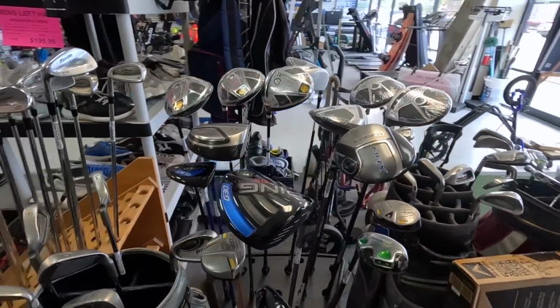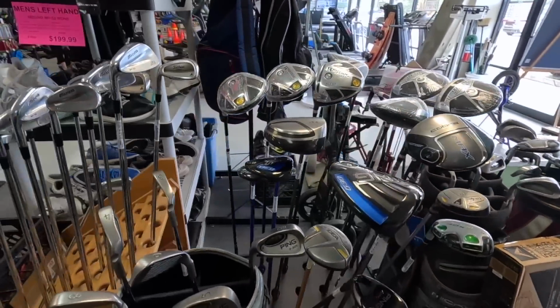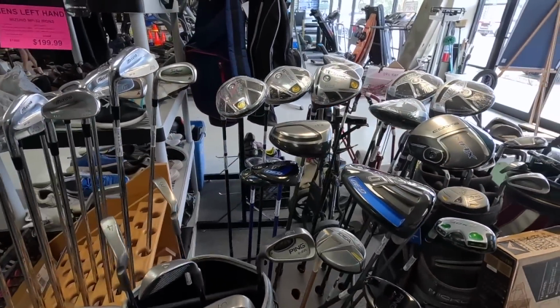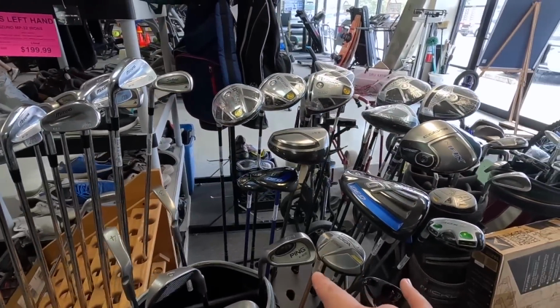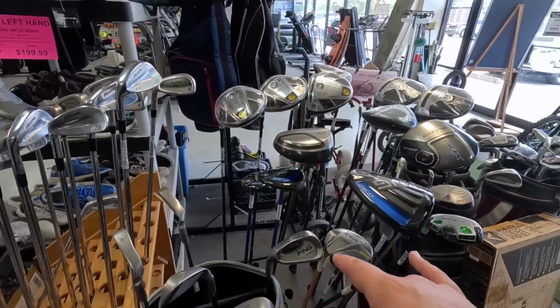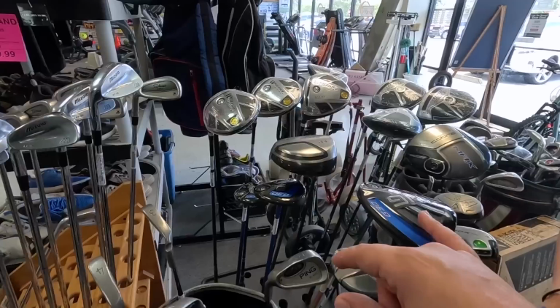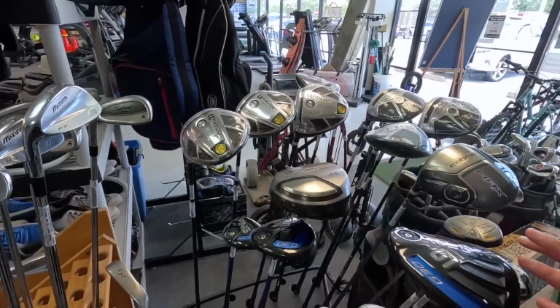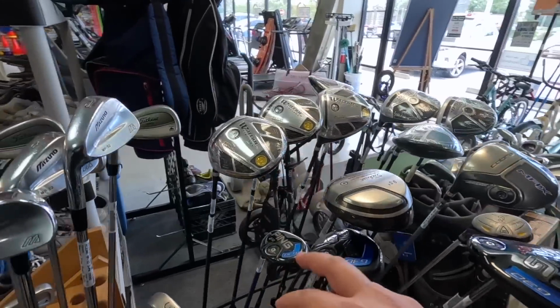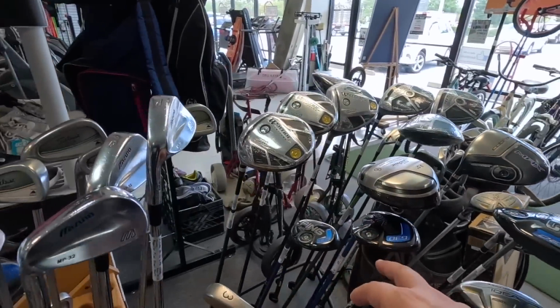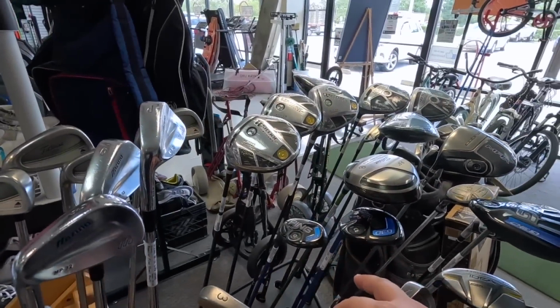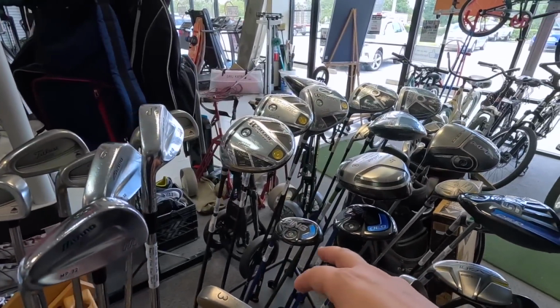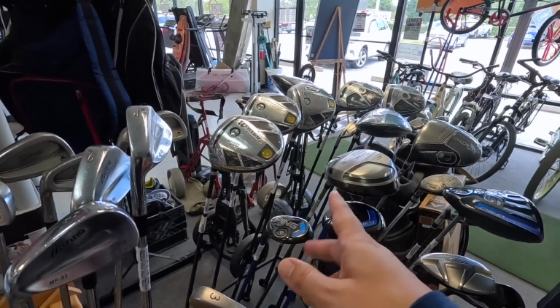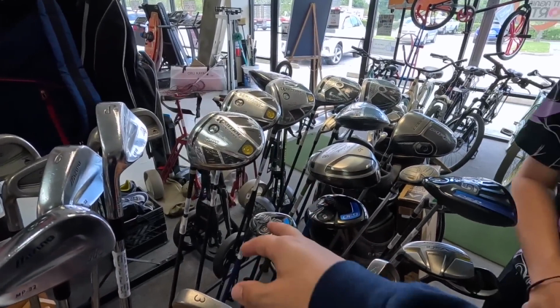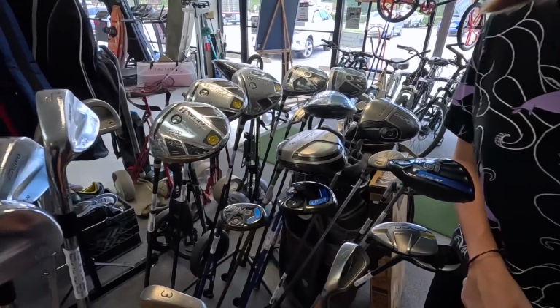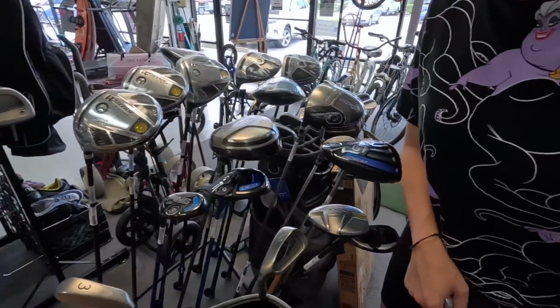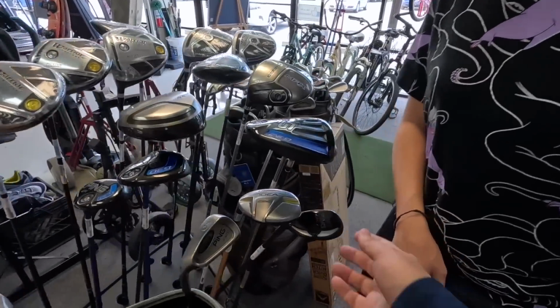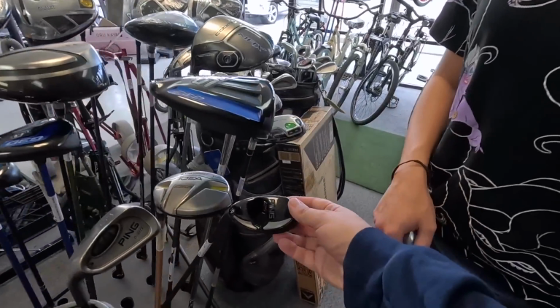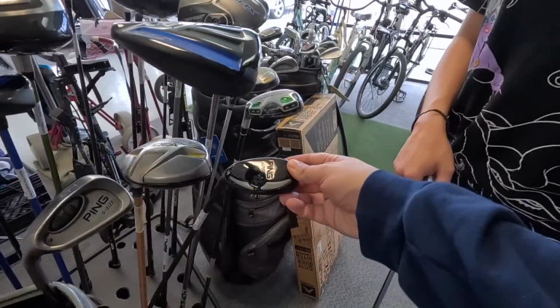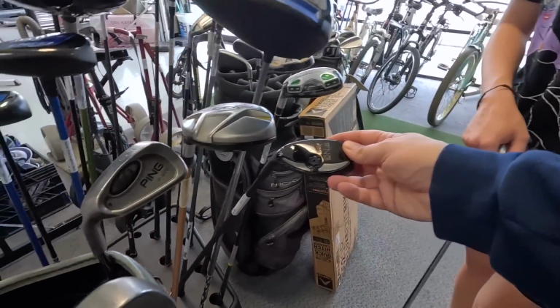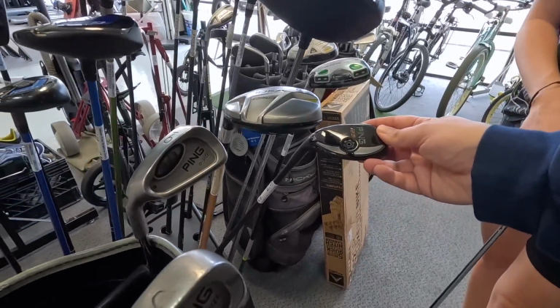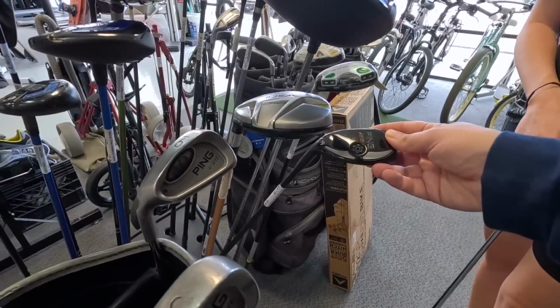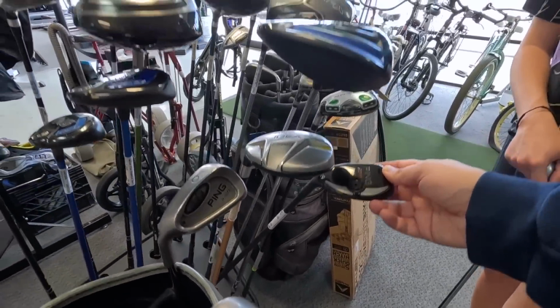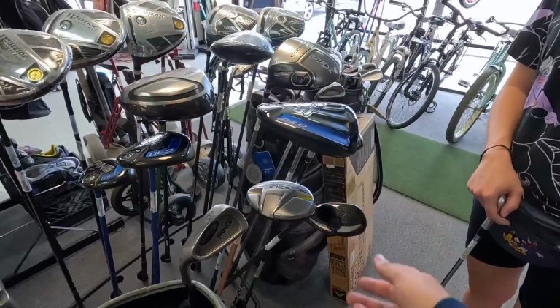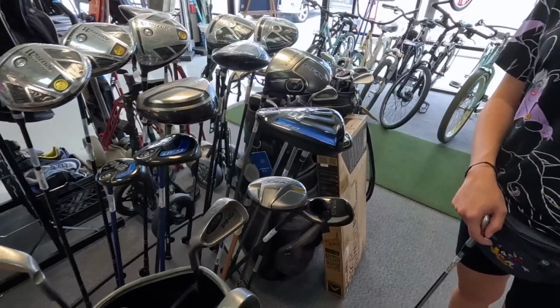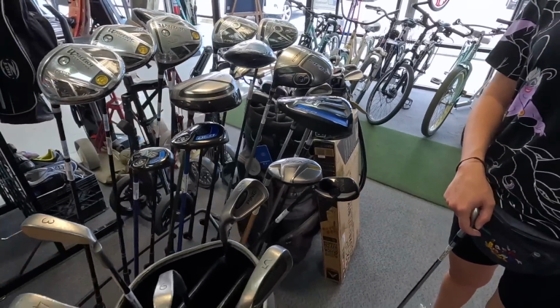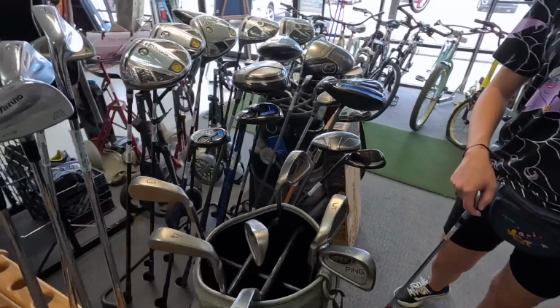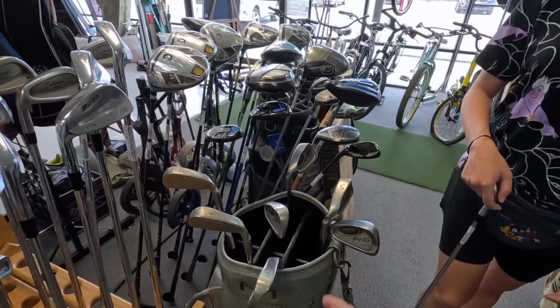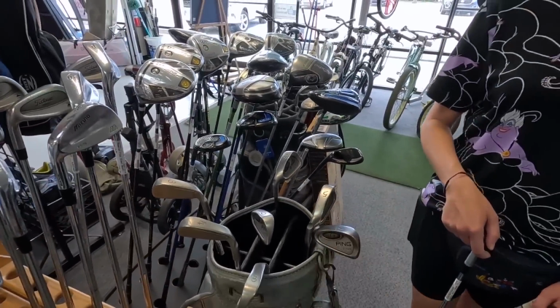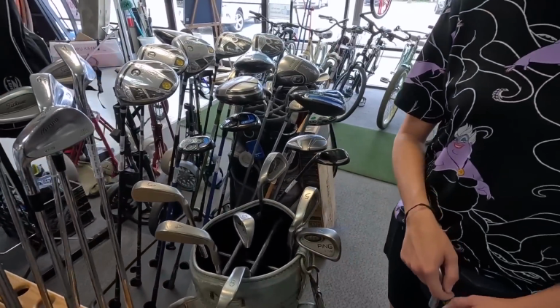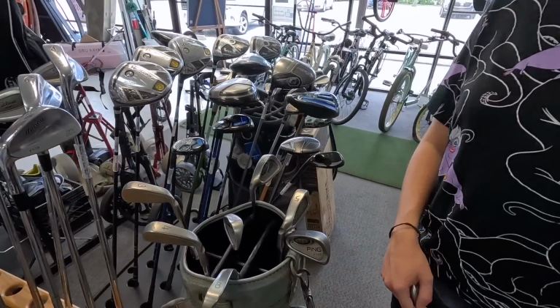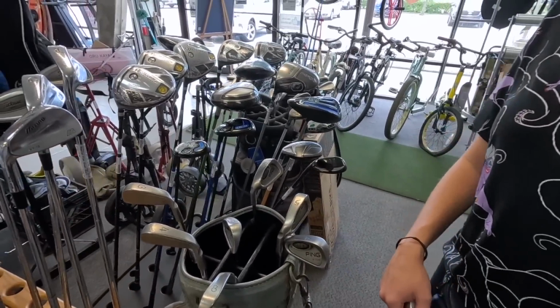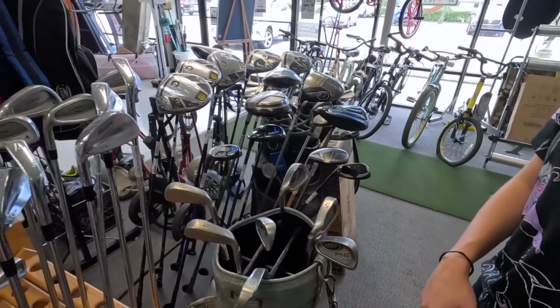Got the Ping G30s — a full set of those. Got the driver, seven wood — well, not full set. We got the F4 hybrid and we got a Ping i25. You don't really see very many of those — $49.99 on that. Got some Ping OS size left hand.